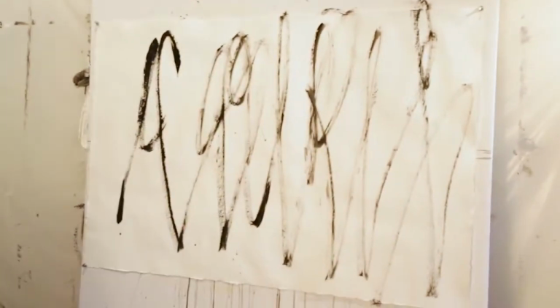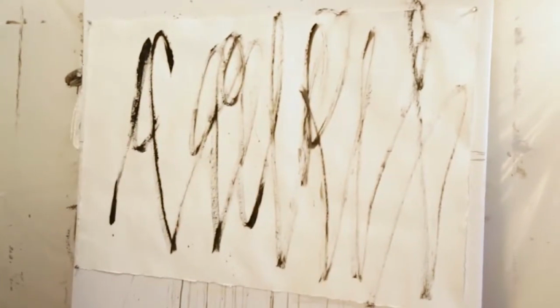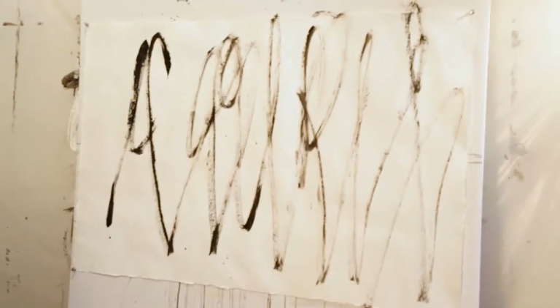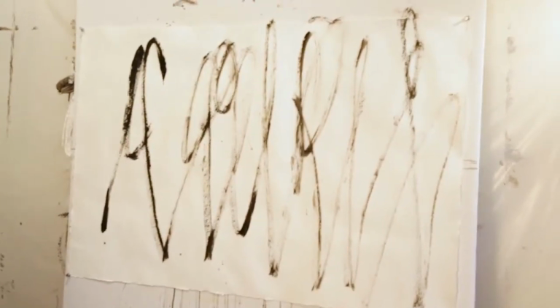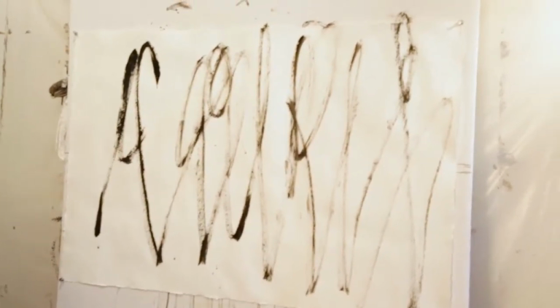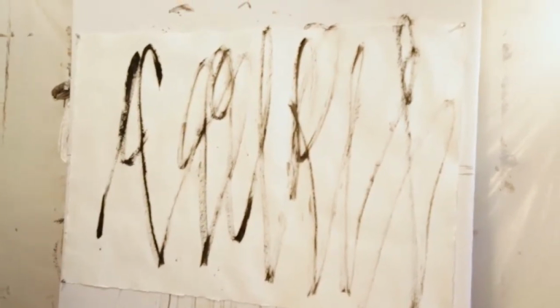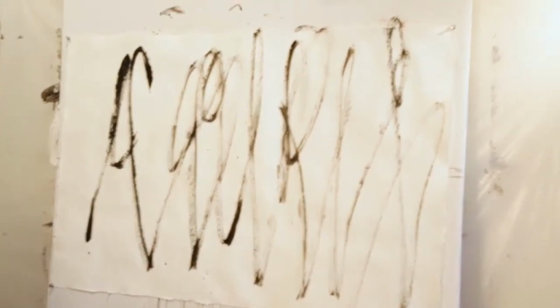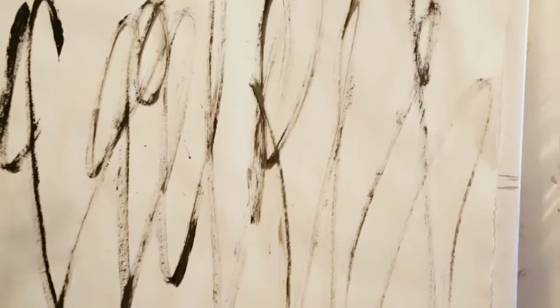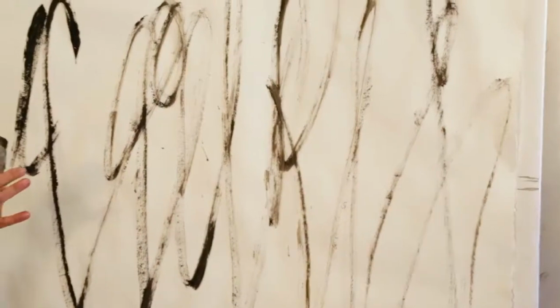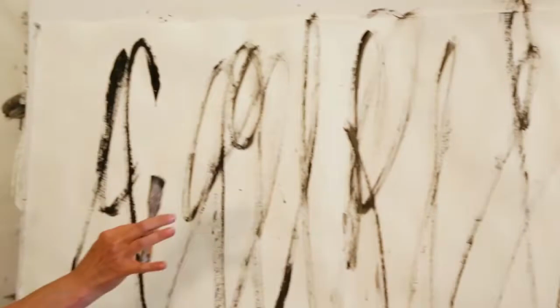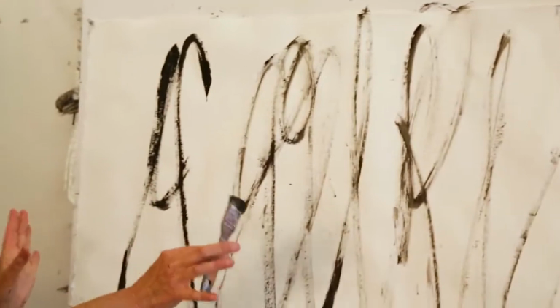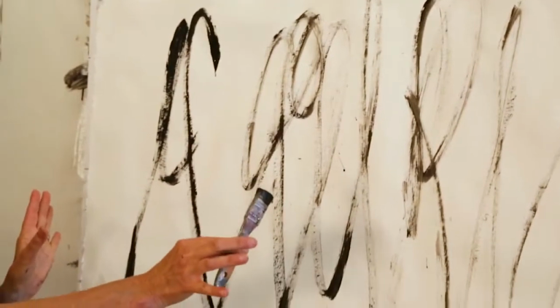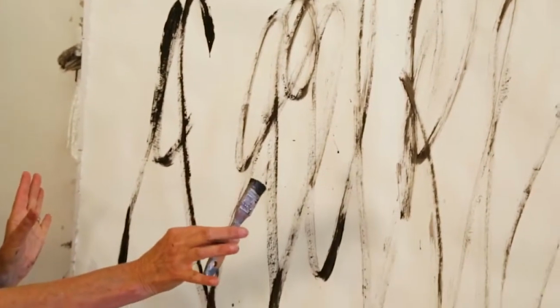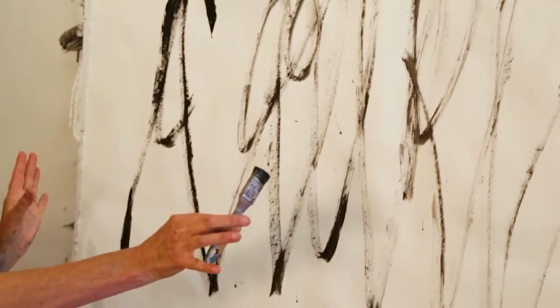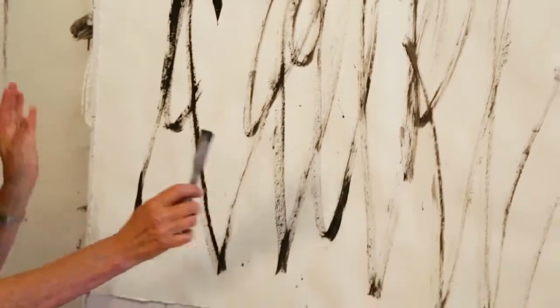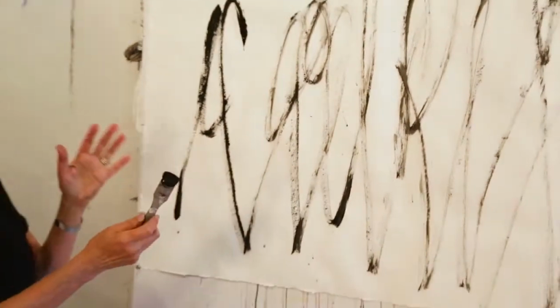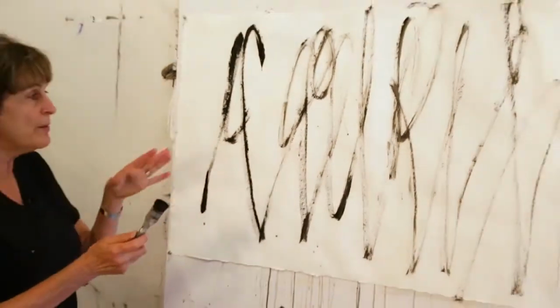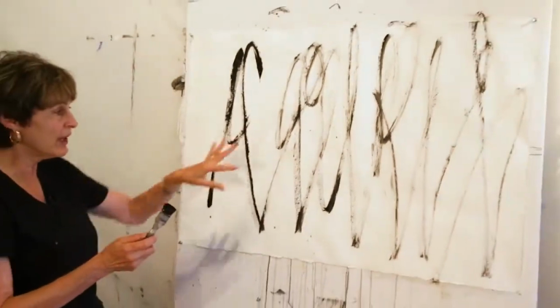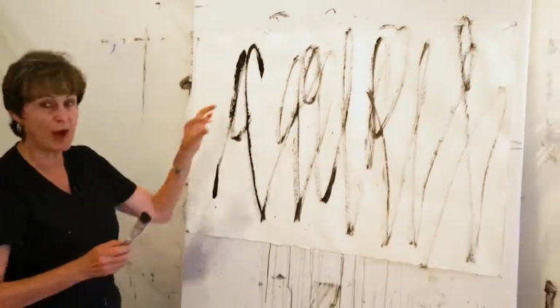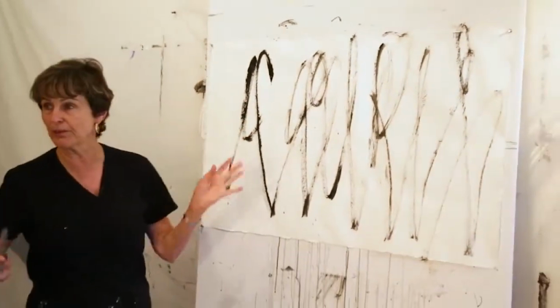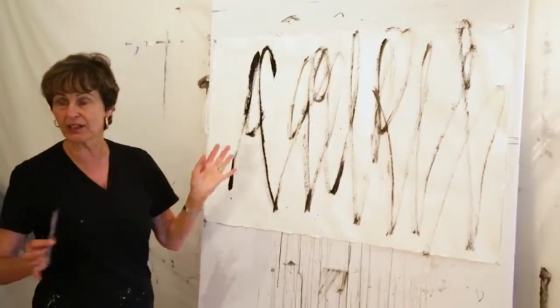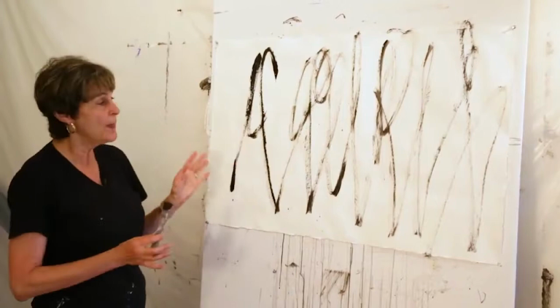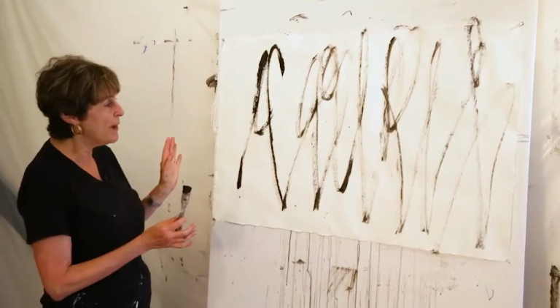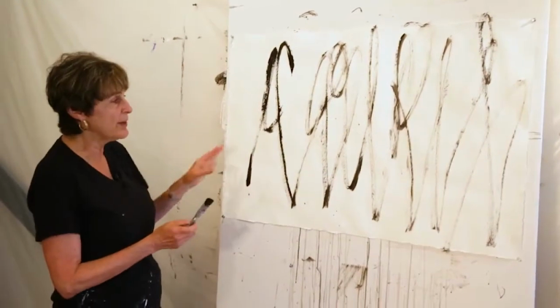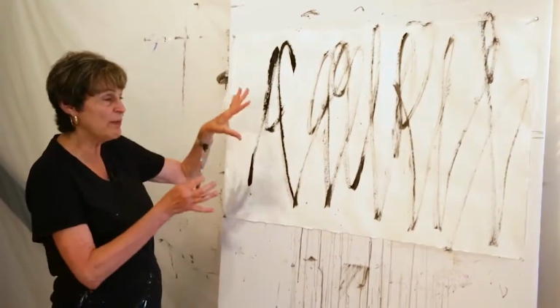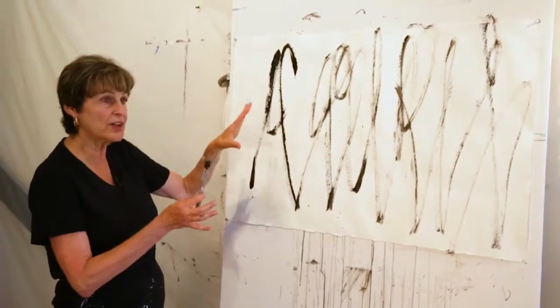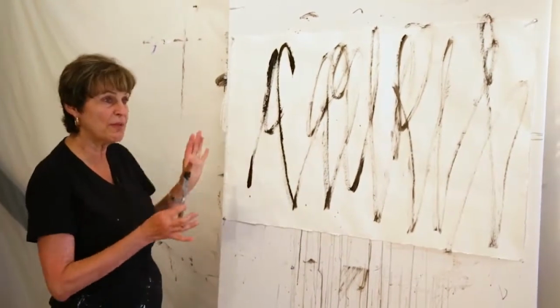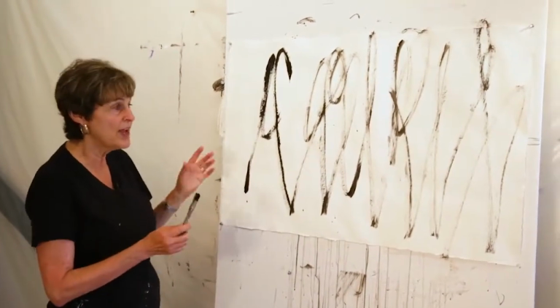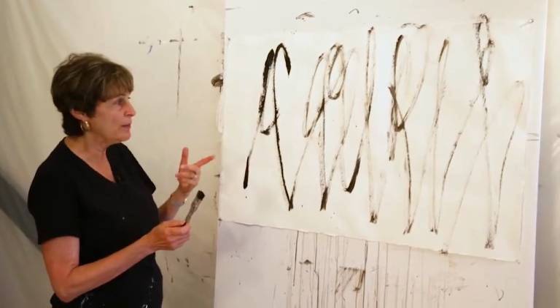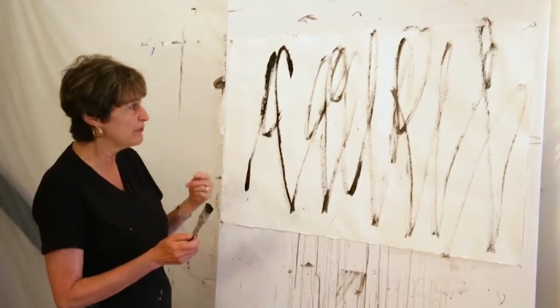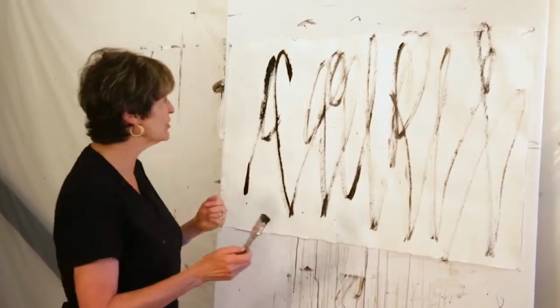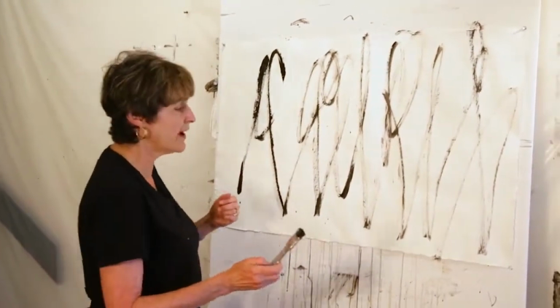I have unequal spacing between most of these marks. I'll go back in in a minute — I'll let it dry for a few seconds — and then I'll go back in and make some of them thicker, some of them thinner. Maybe I'll pick up a different brush and try that.